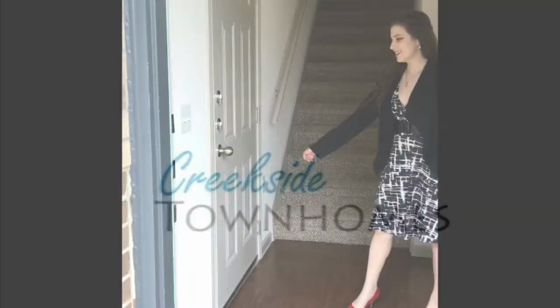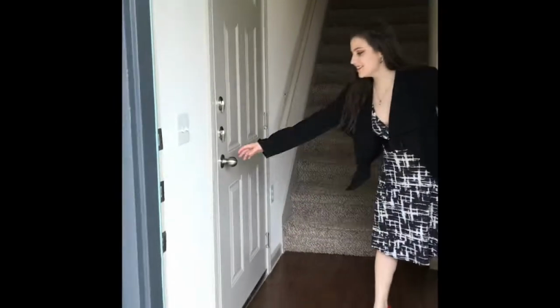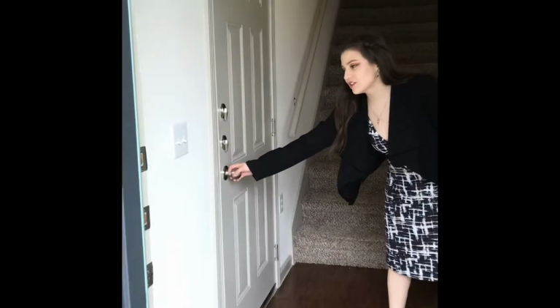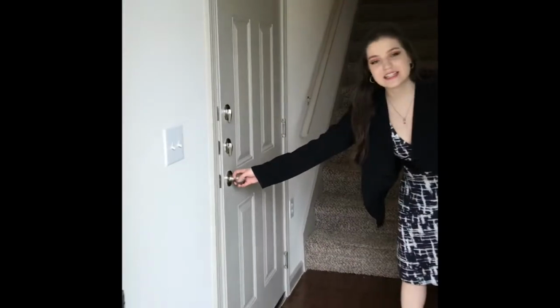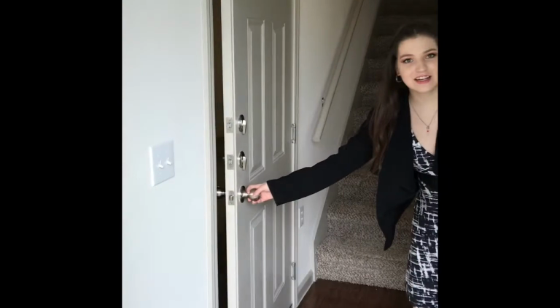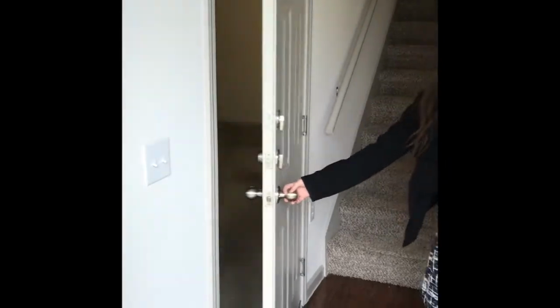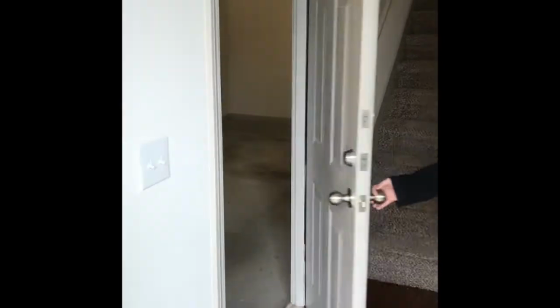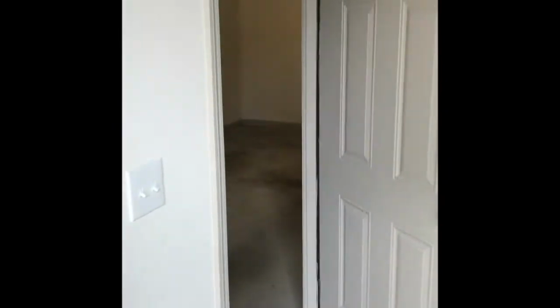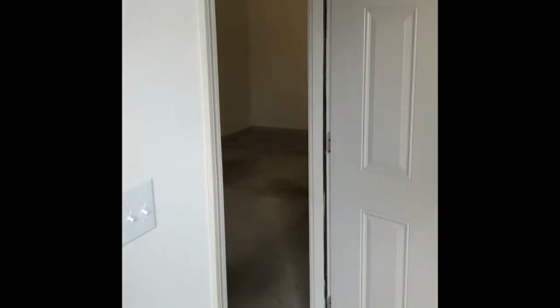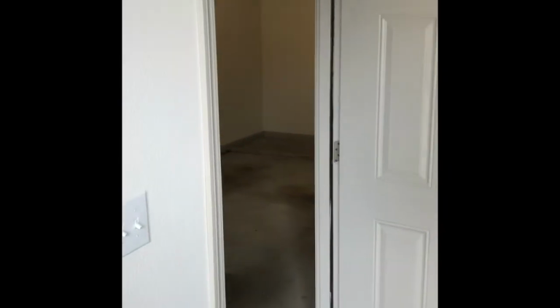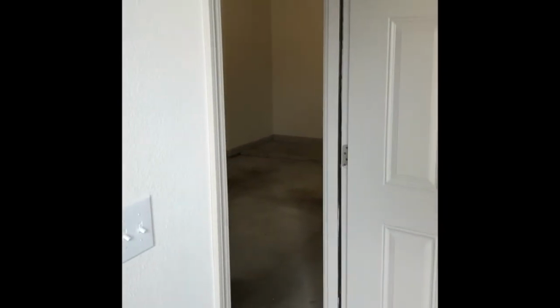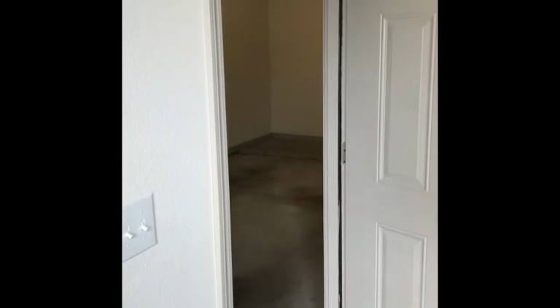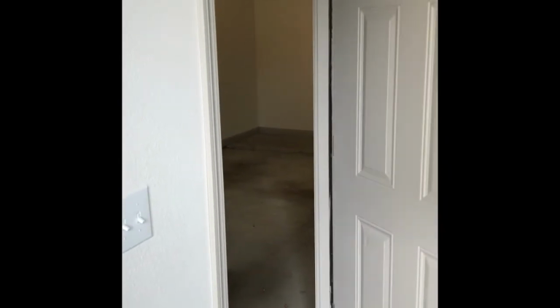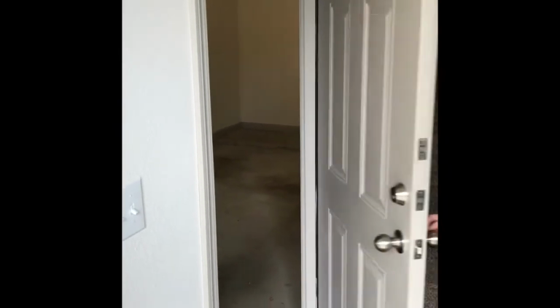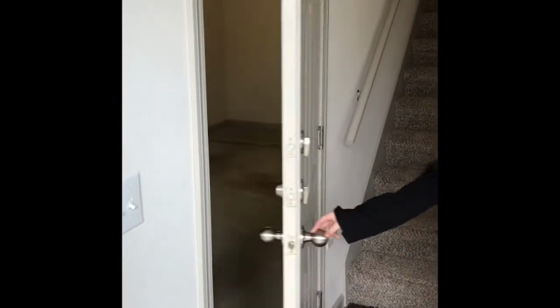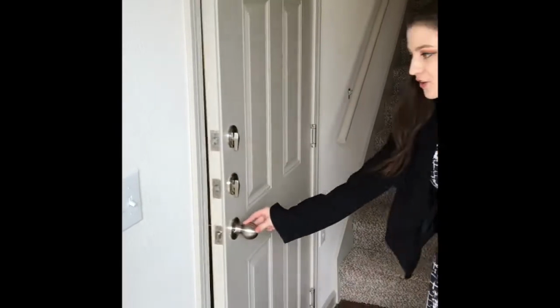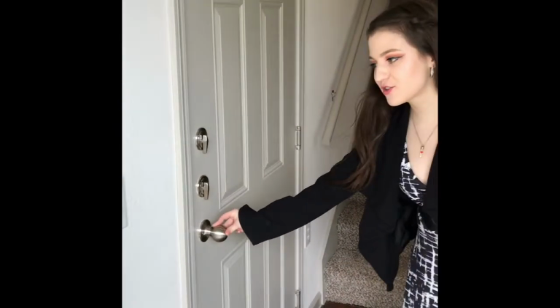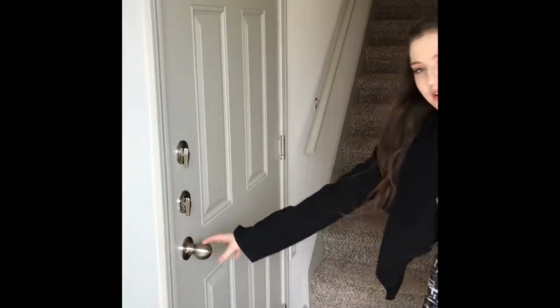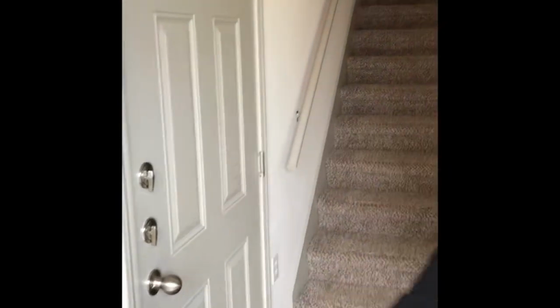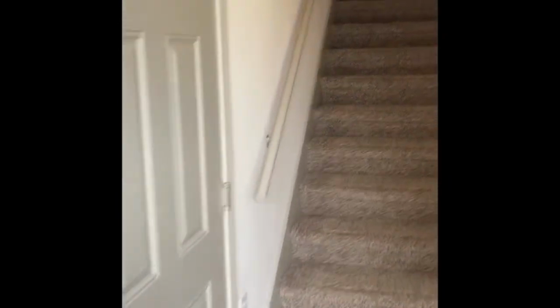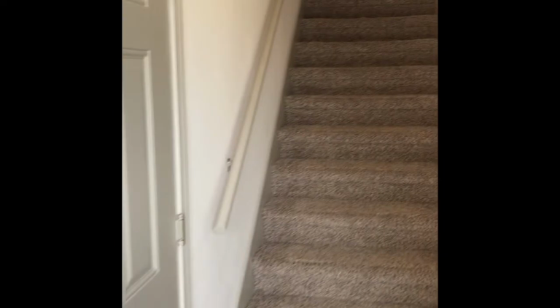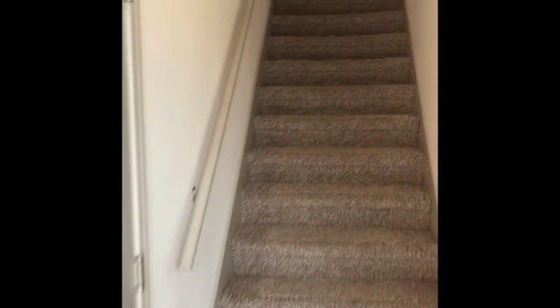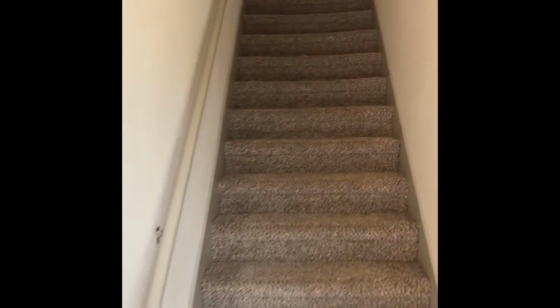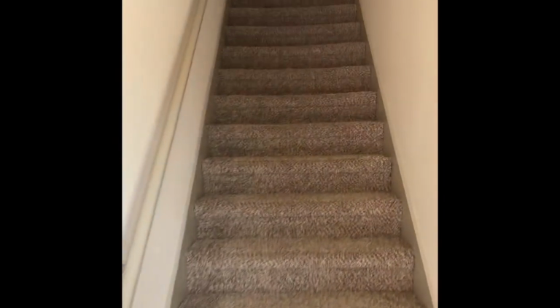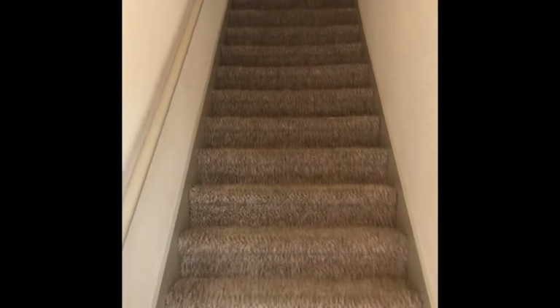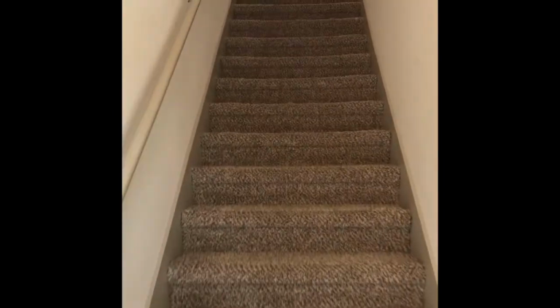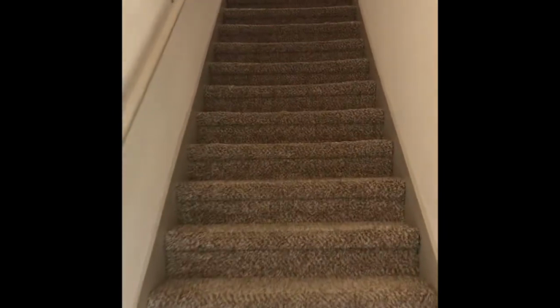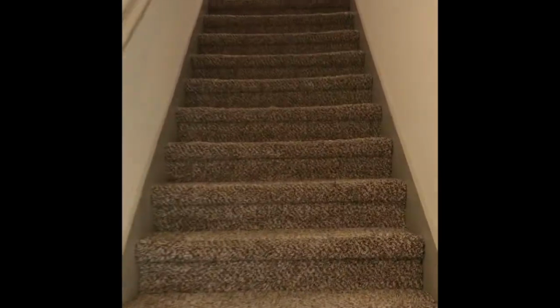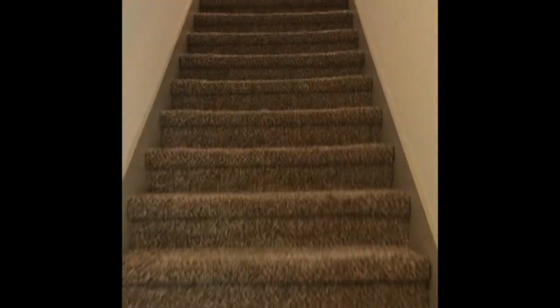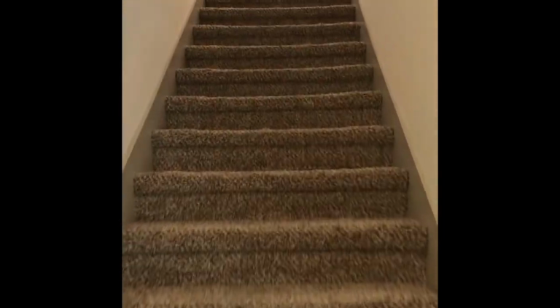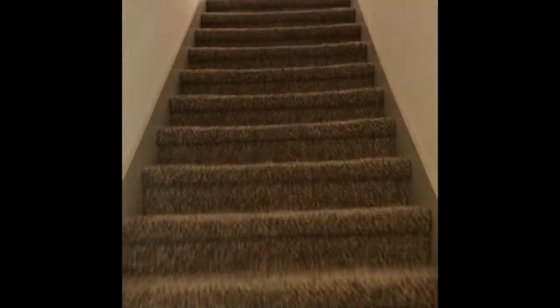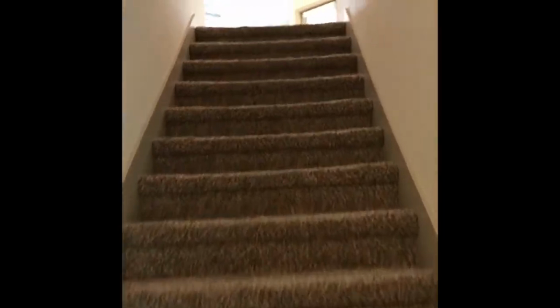This is our Lantana floor plan, two bedroom, two bath. Right as you come in, you have your garage door and a little front hallway to take your shoes off as you walk up the stairs.